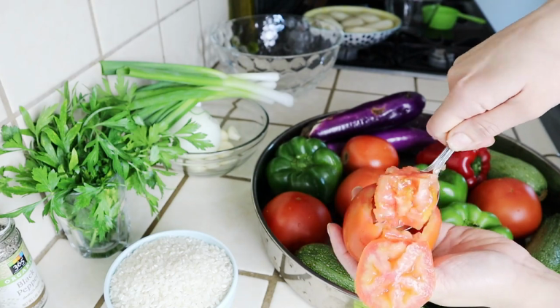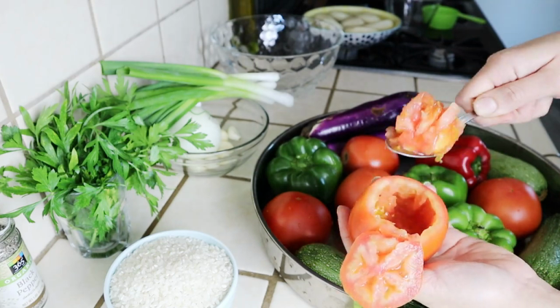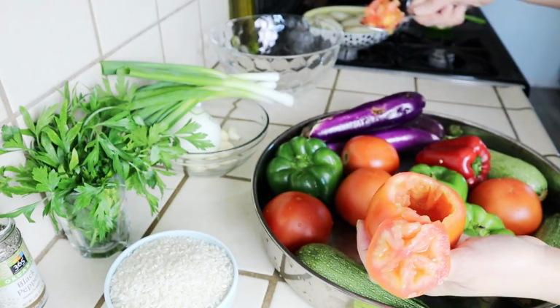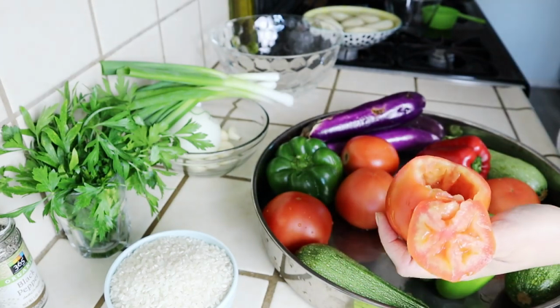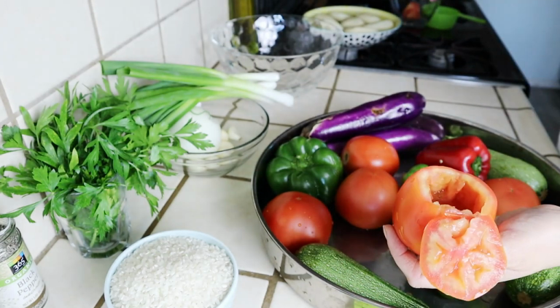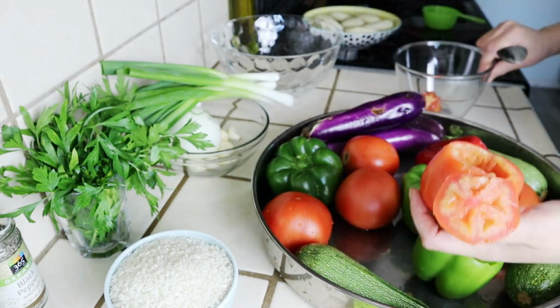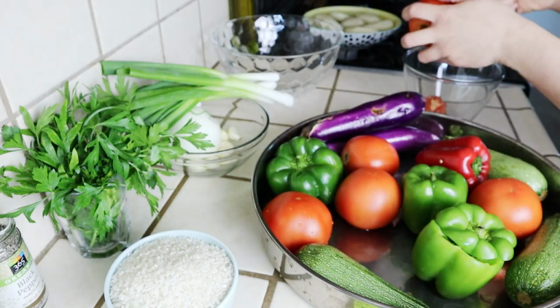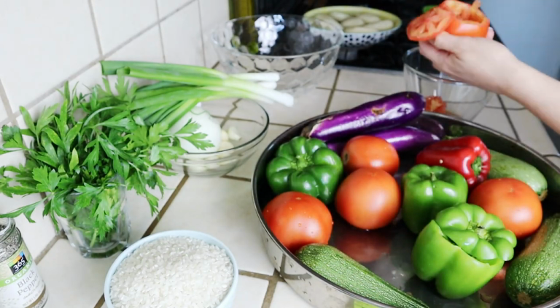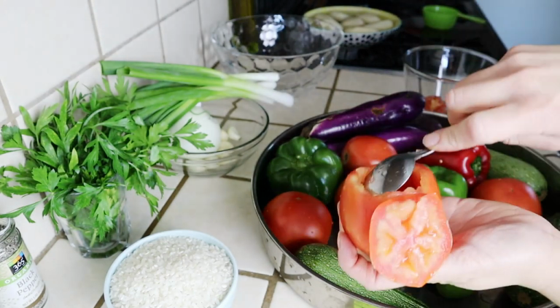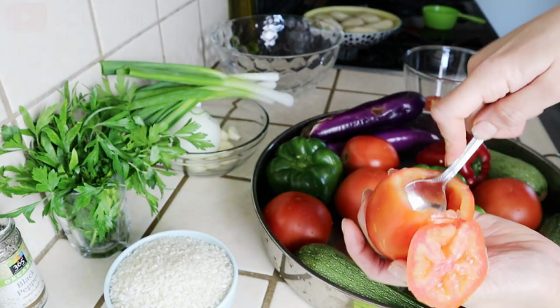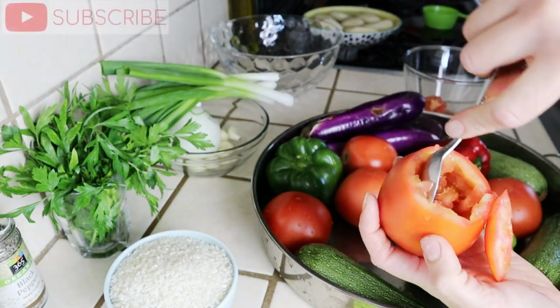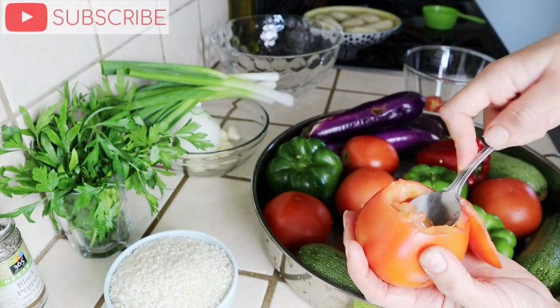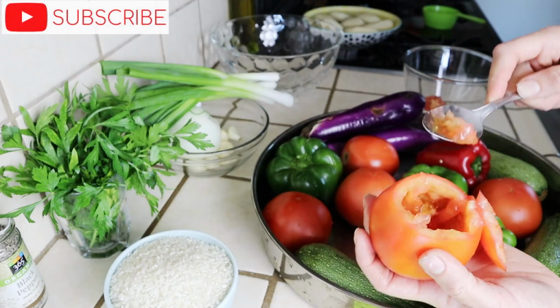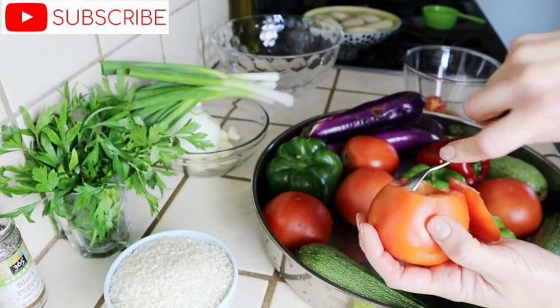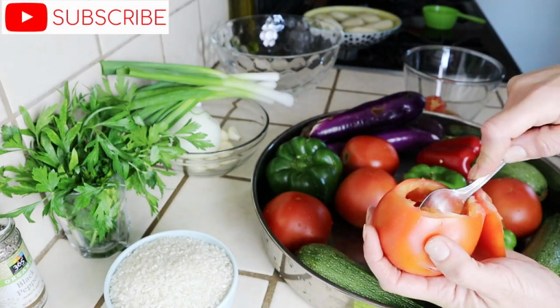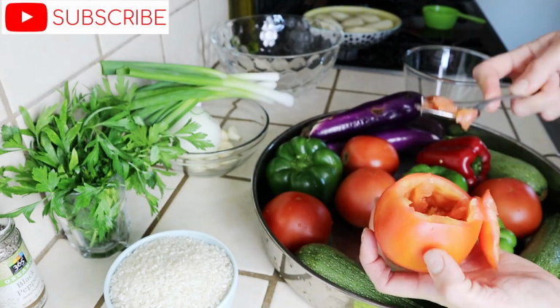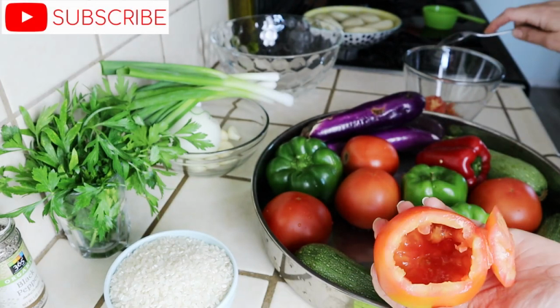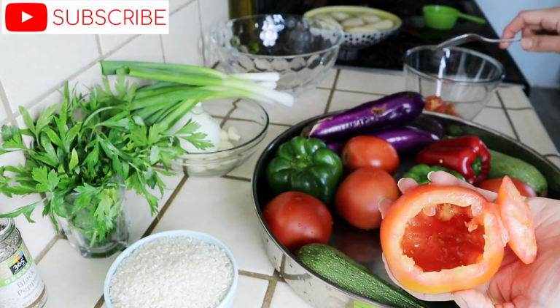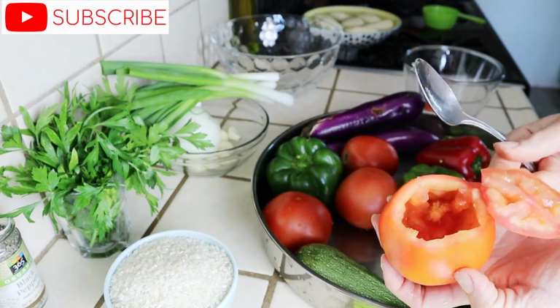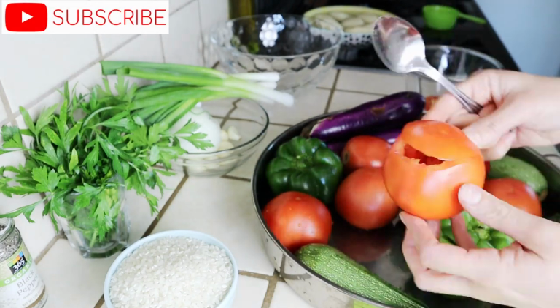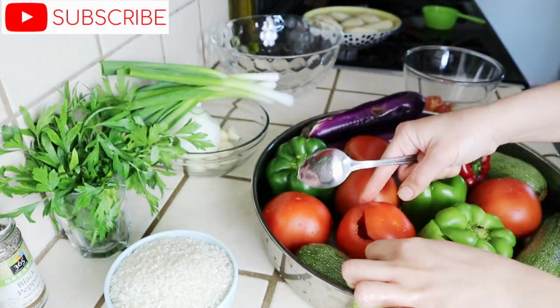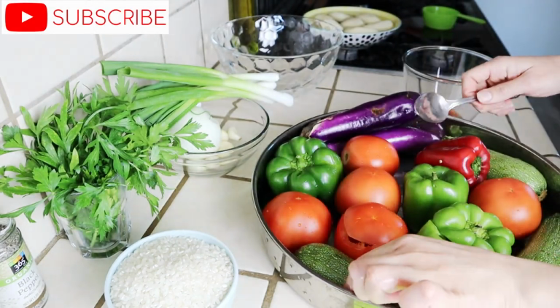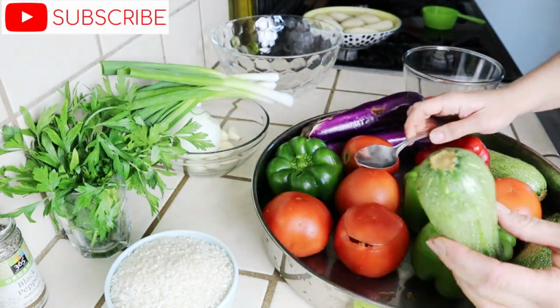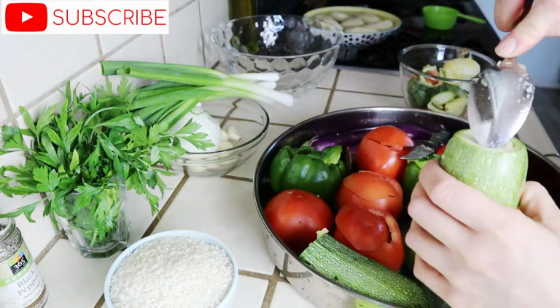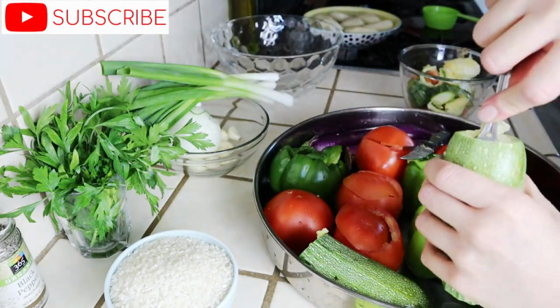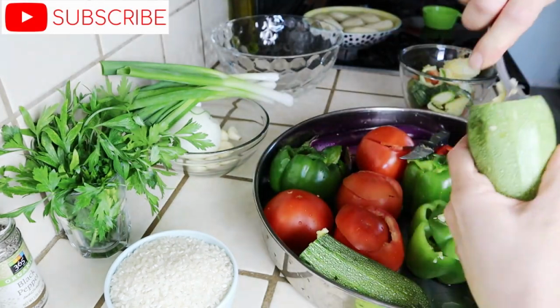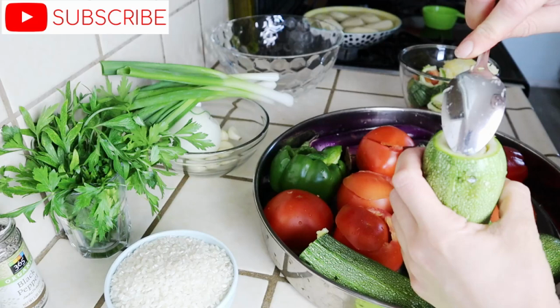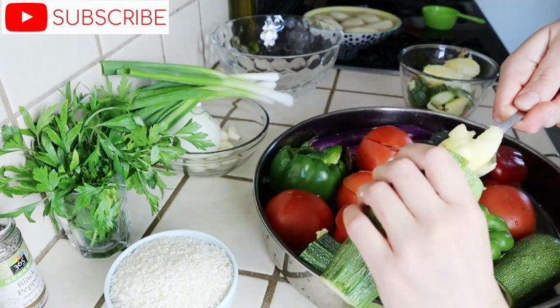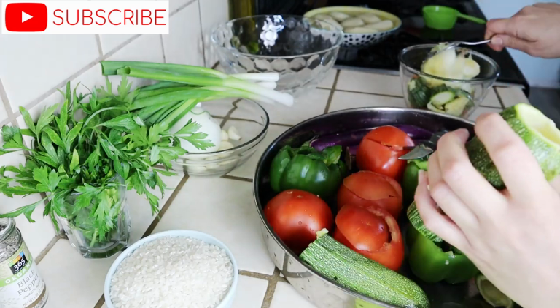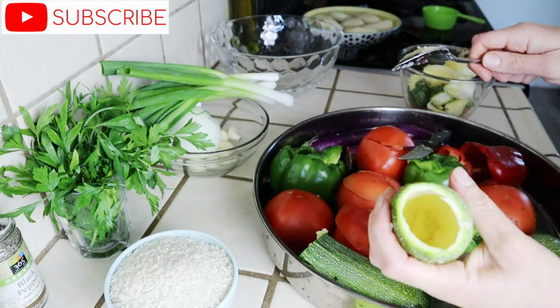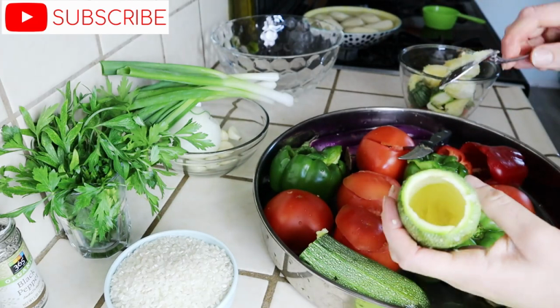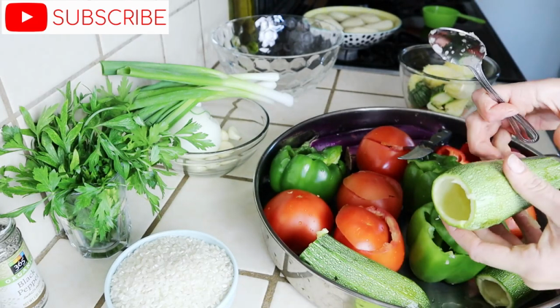If you guys are new to my channel, I post three videos every single week. My recipes are always quick and easy, straight to the point, and always have a unique twist to them. So be sure to subscribe so you won't miss out.